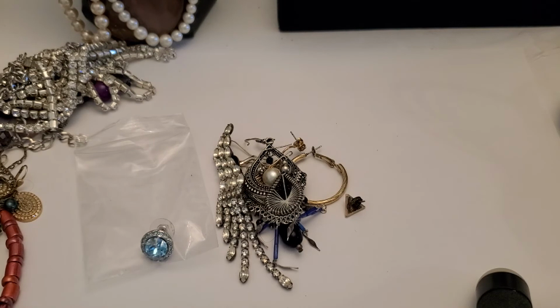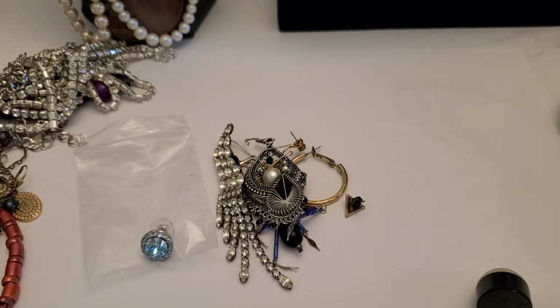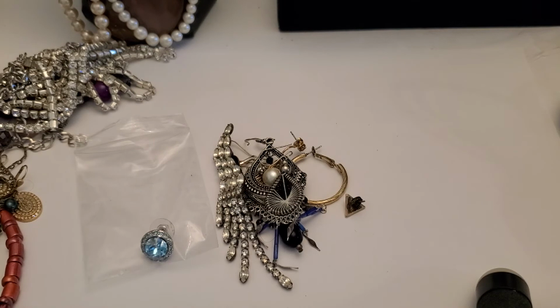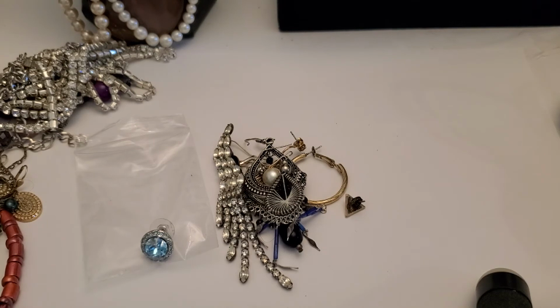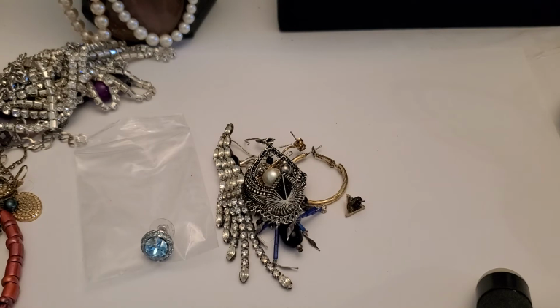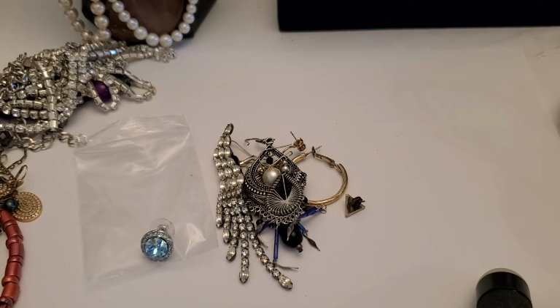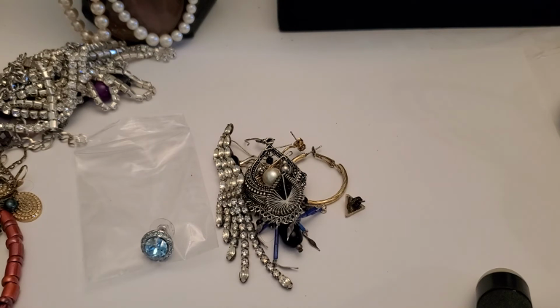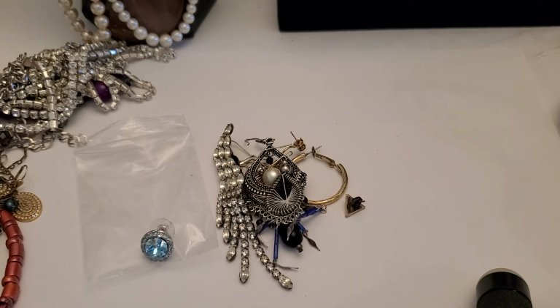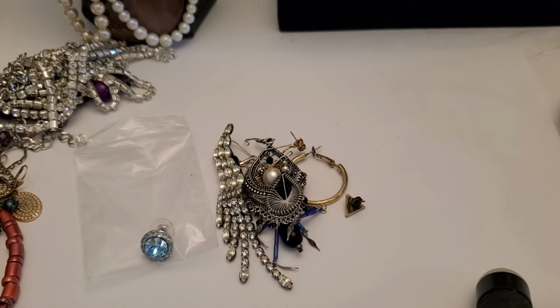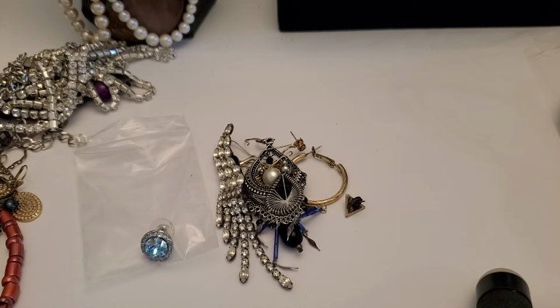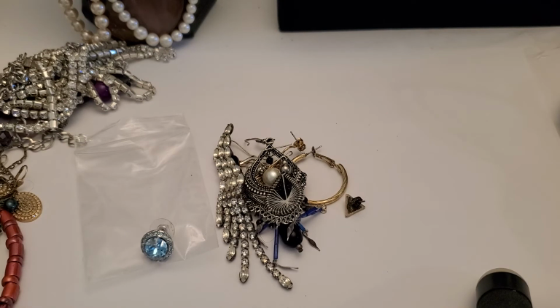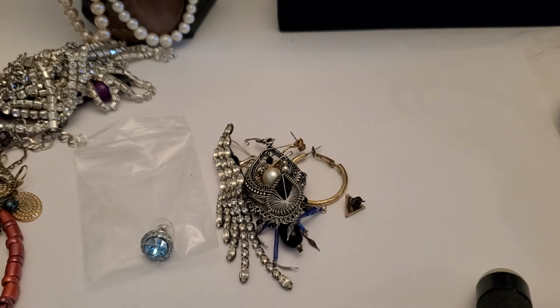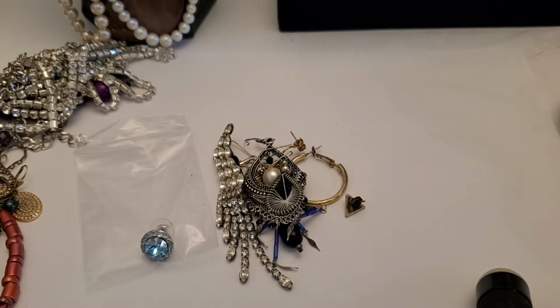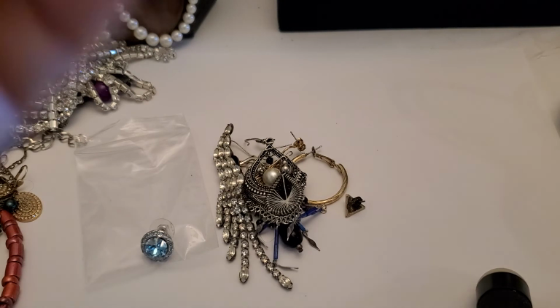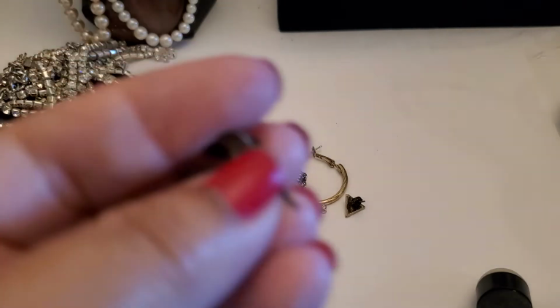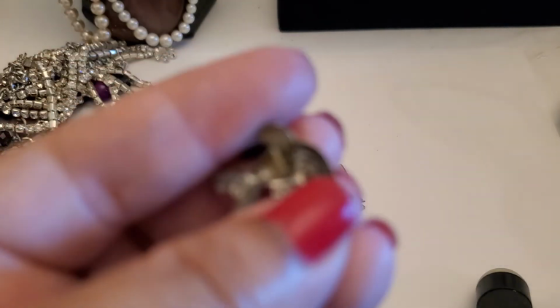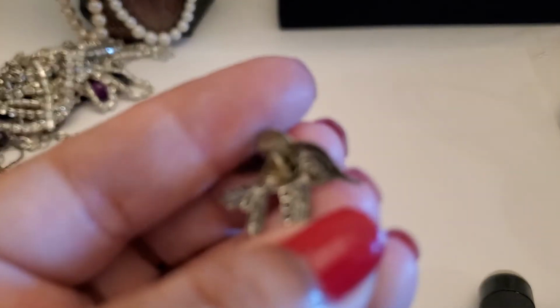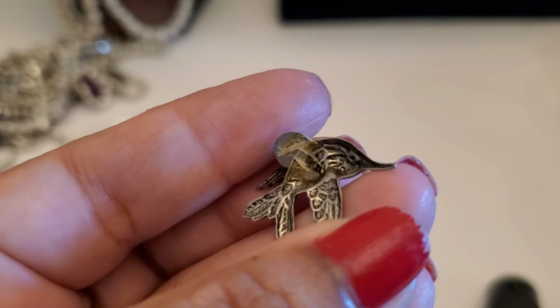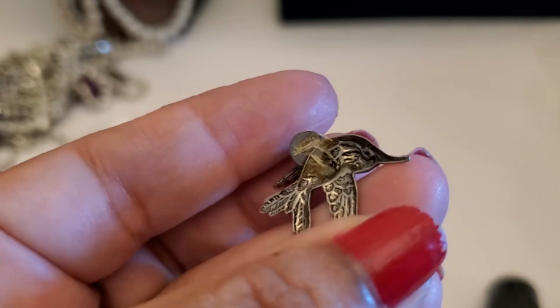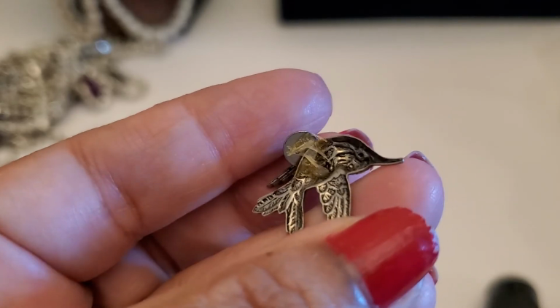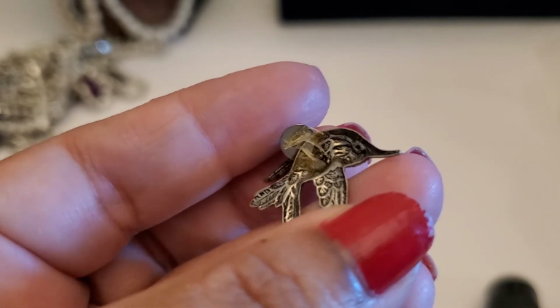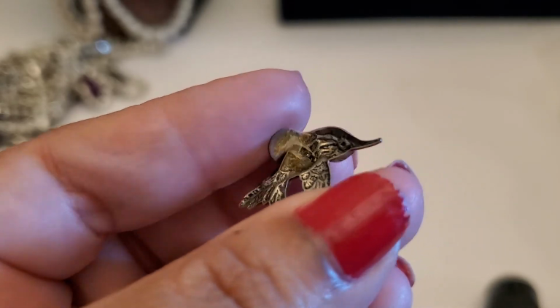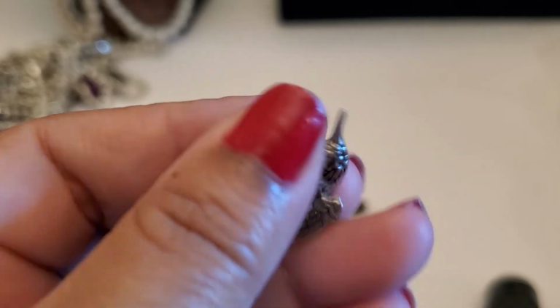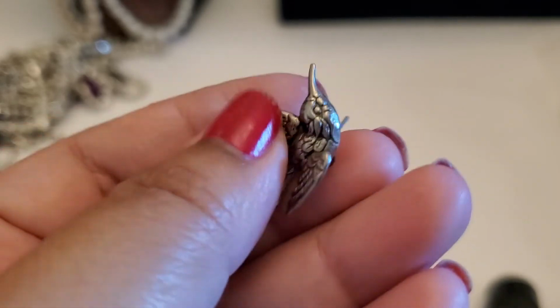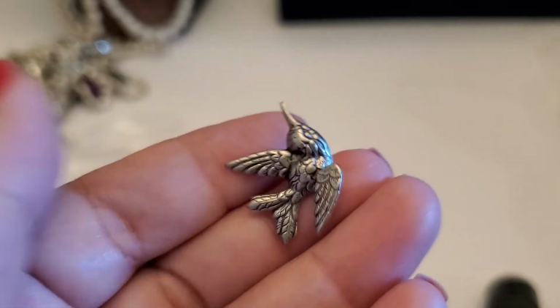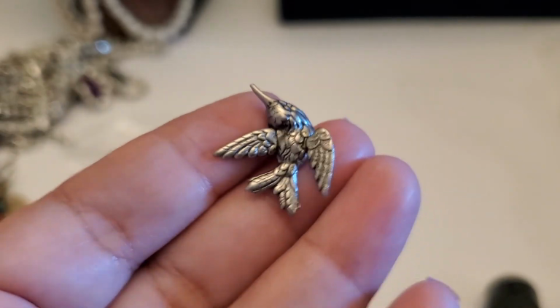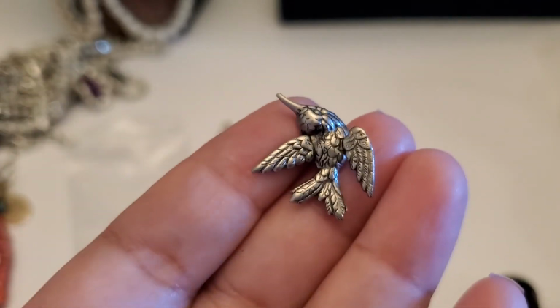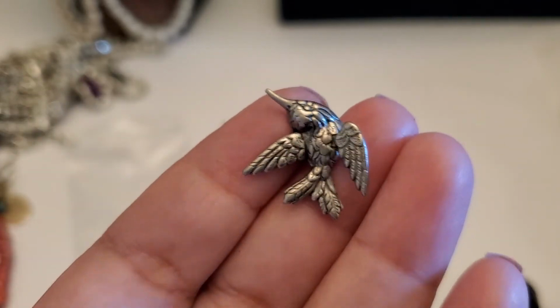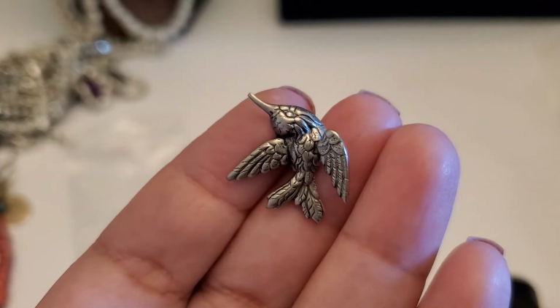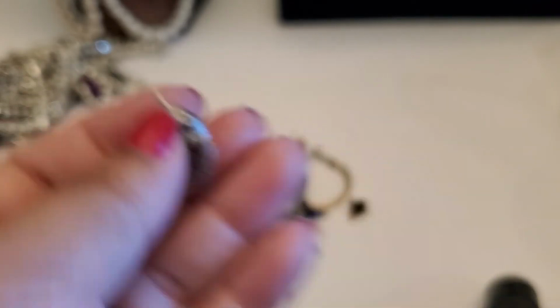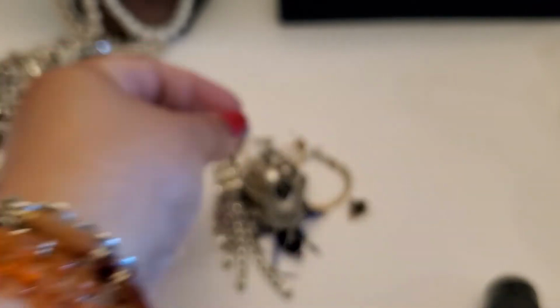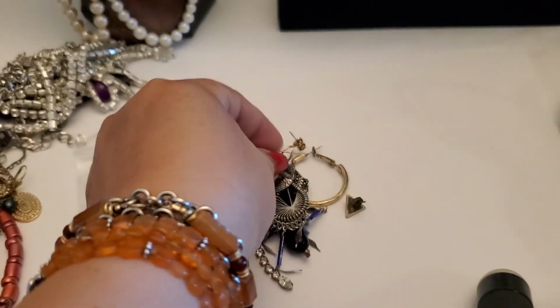And this one — the glue is coming off — looks like a bird.